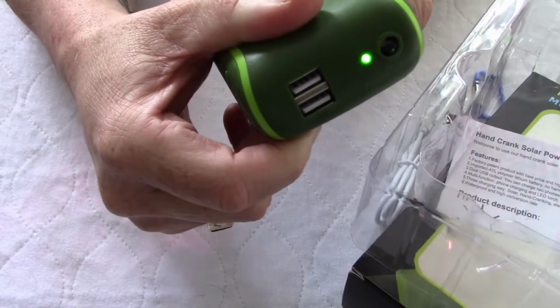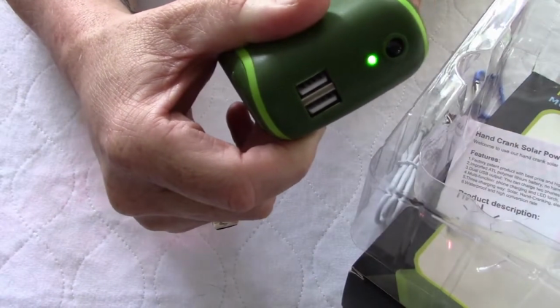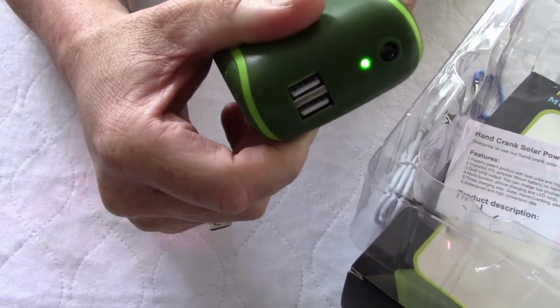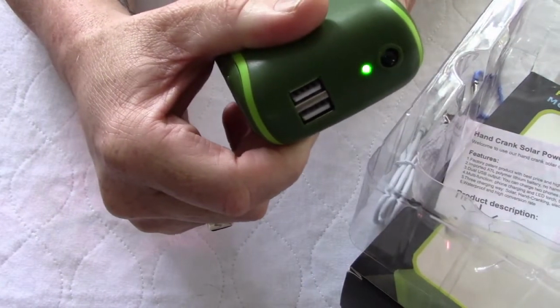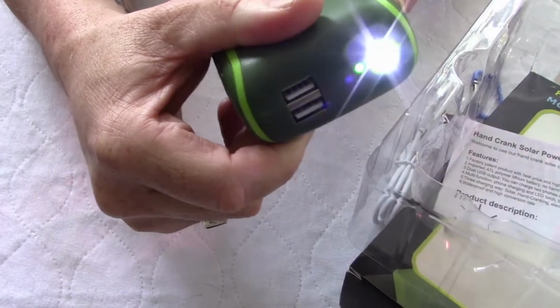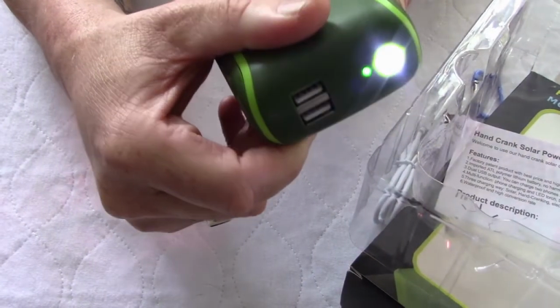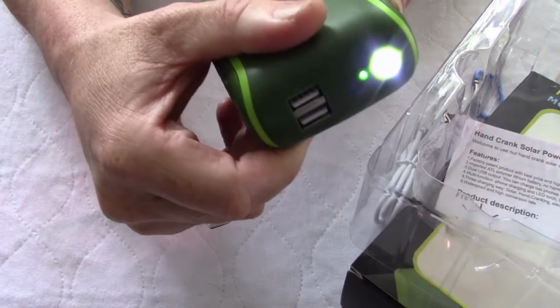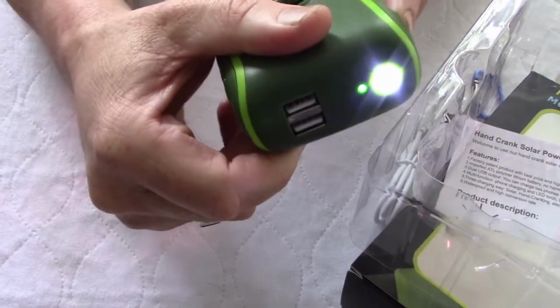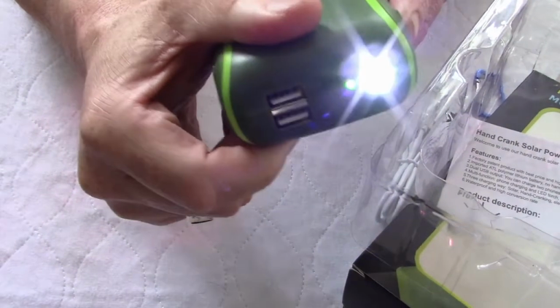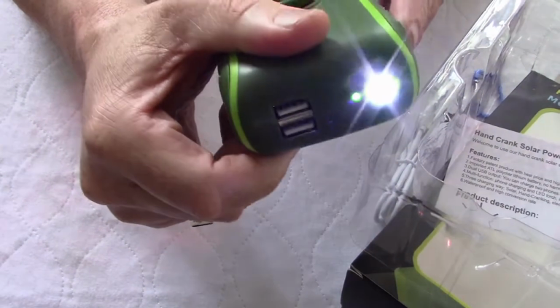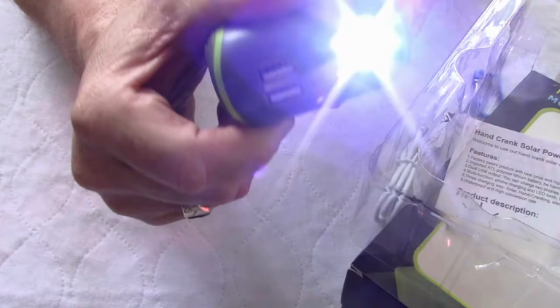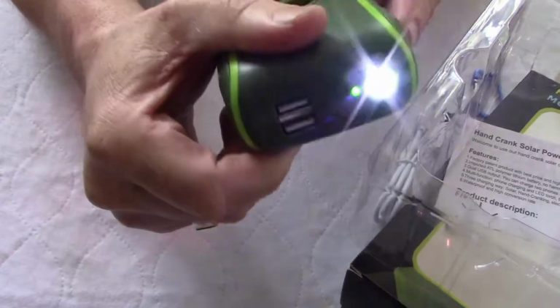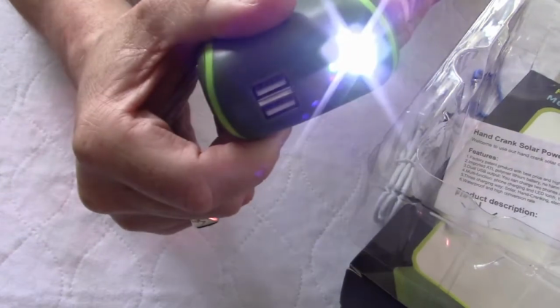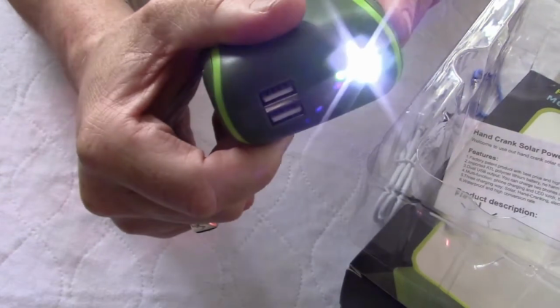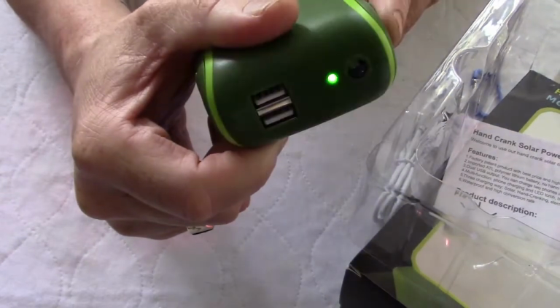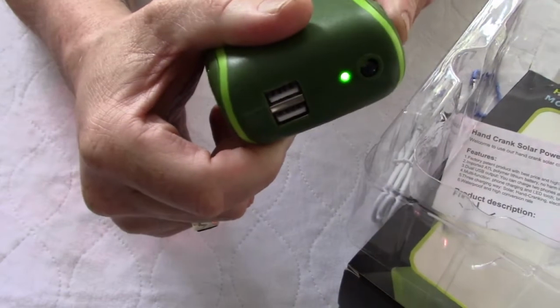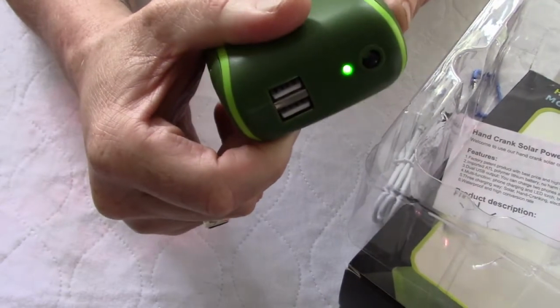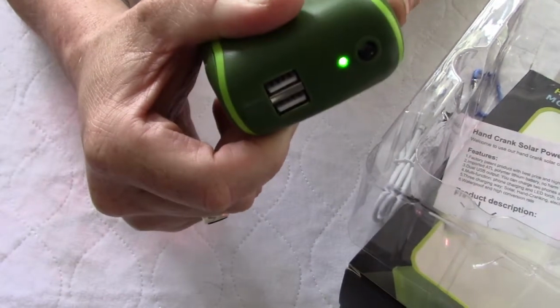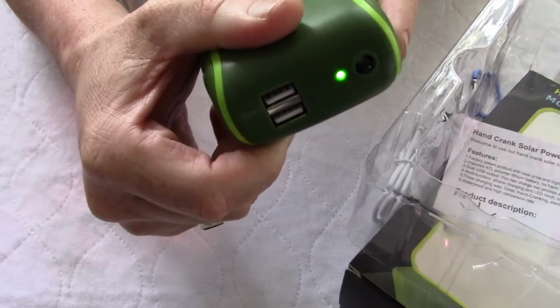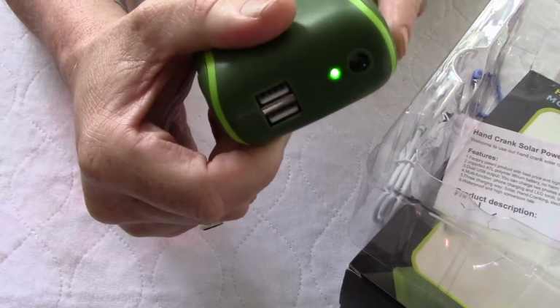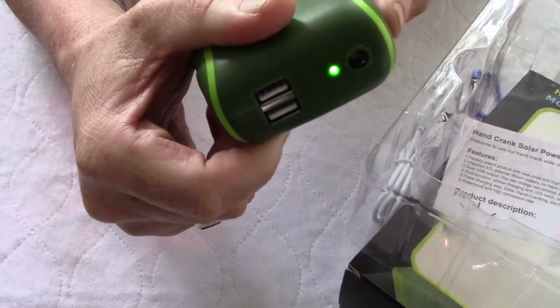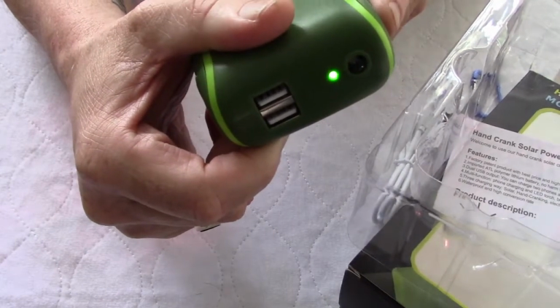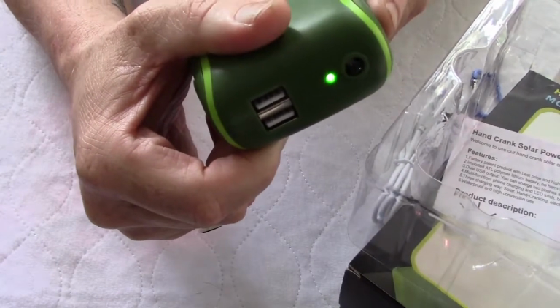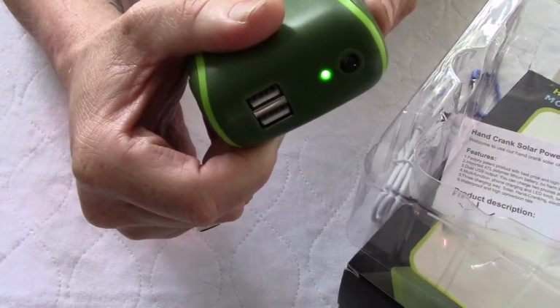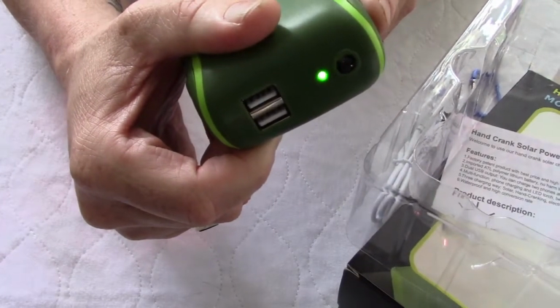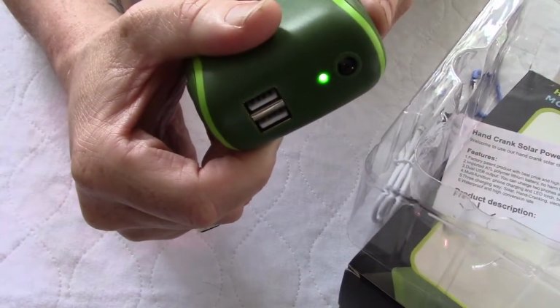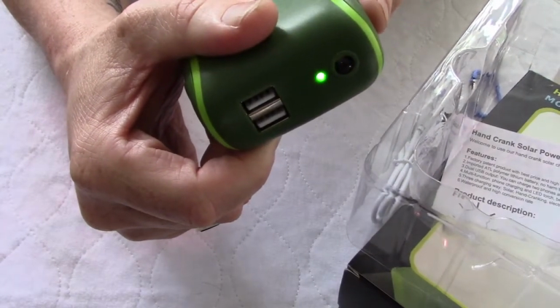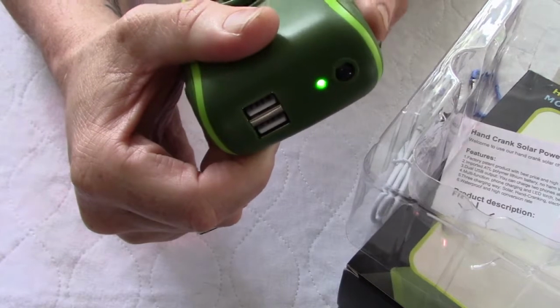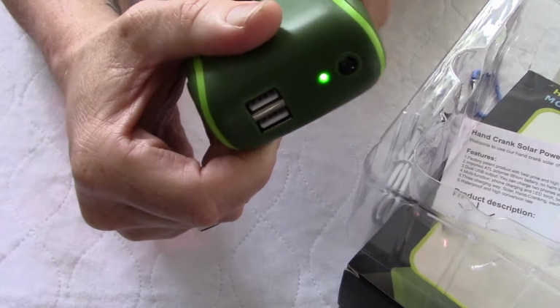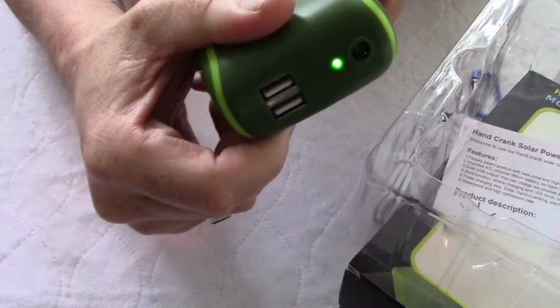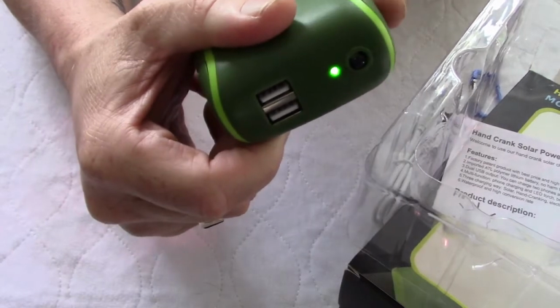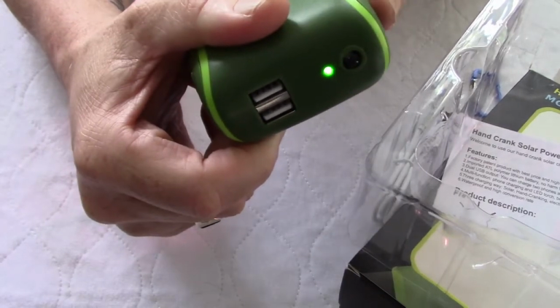The second position will turn on the flashlight, and it is pretty bright. It's an LED flashlight. It will come in handy if you're out at night in the camping area and need to see what's going on.